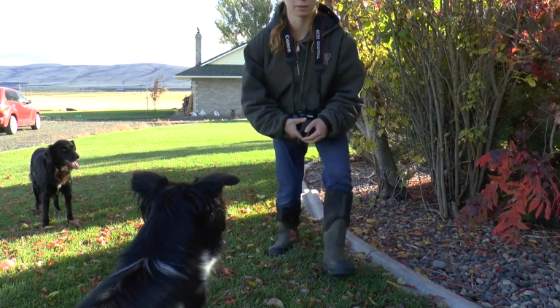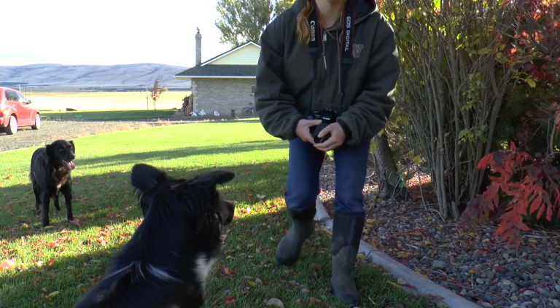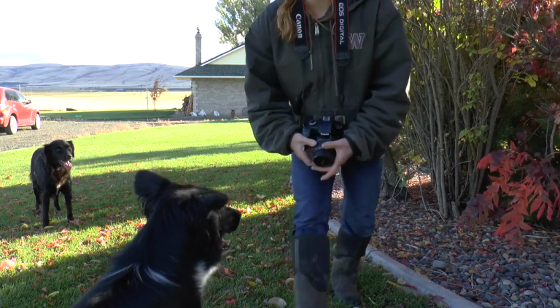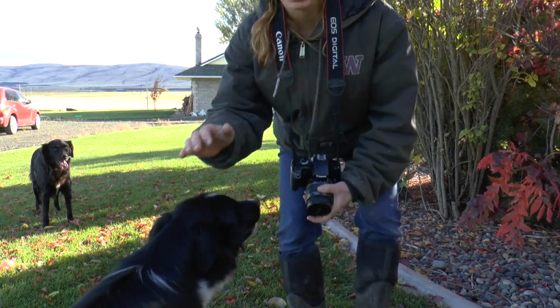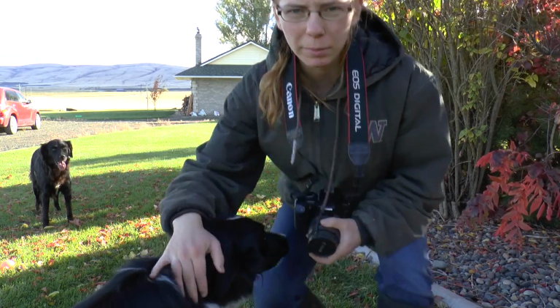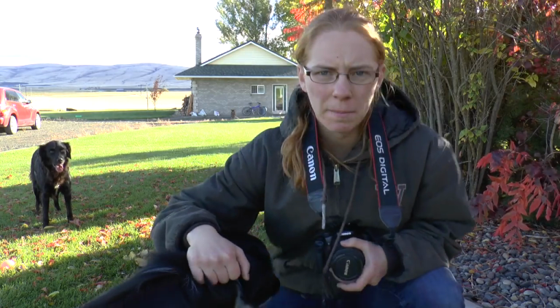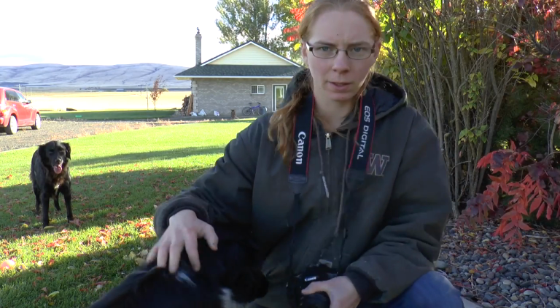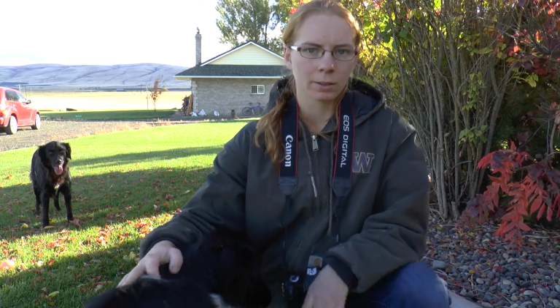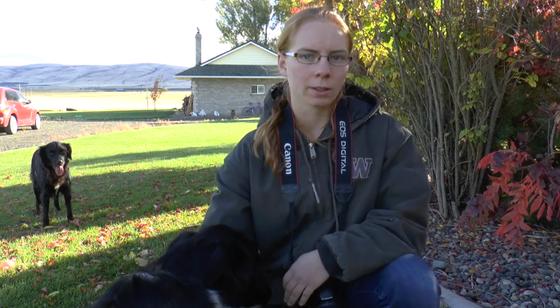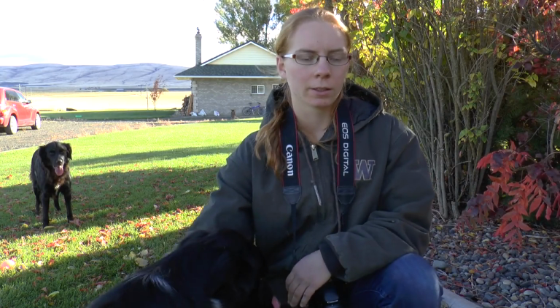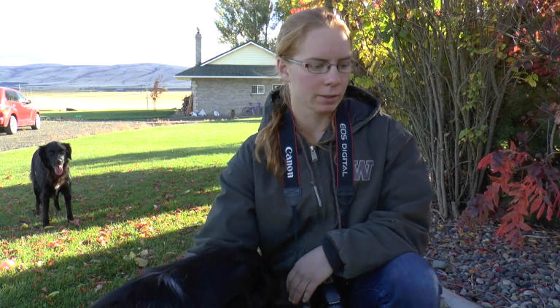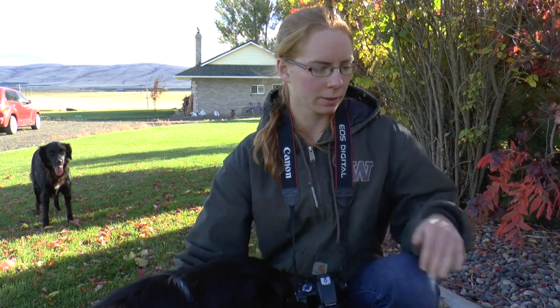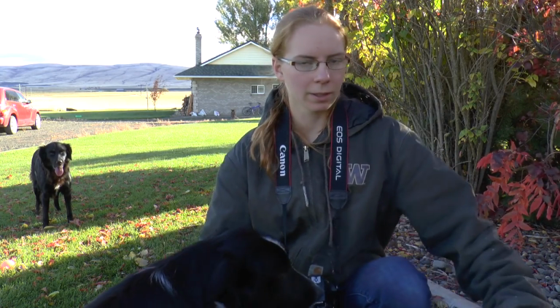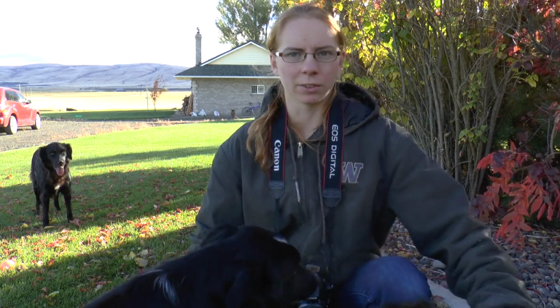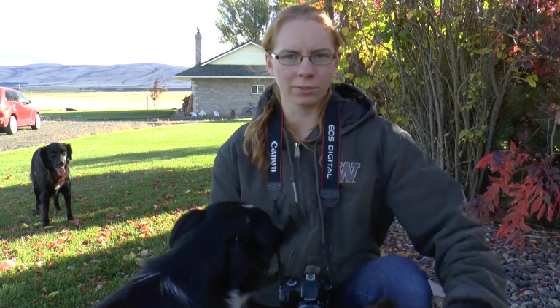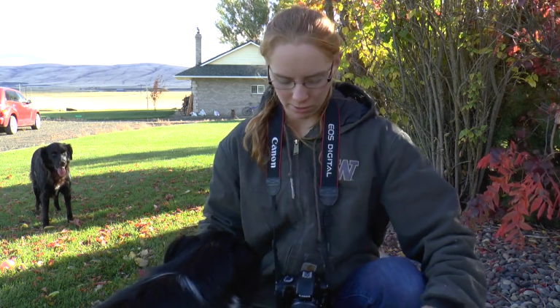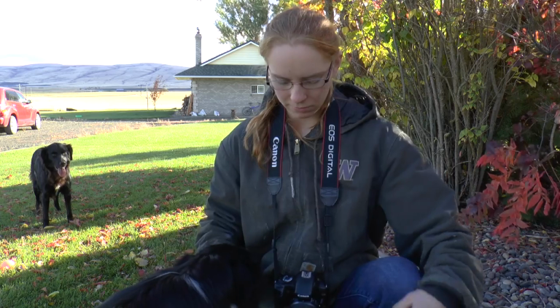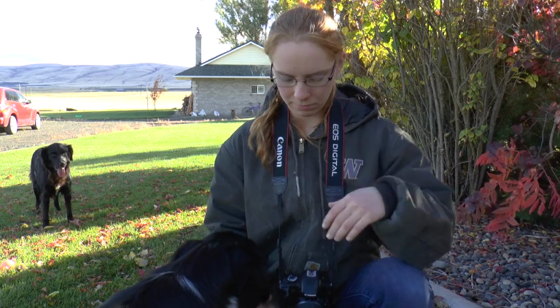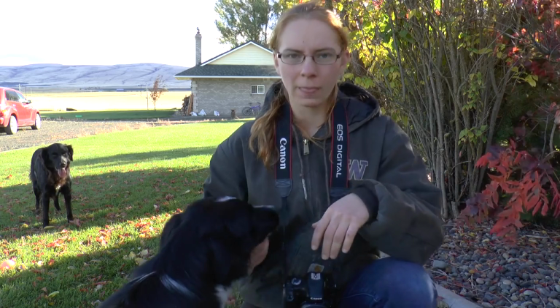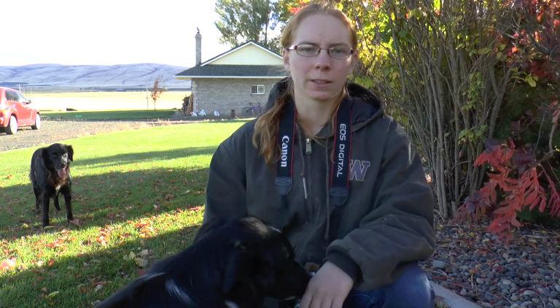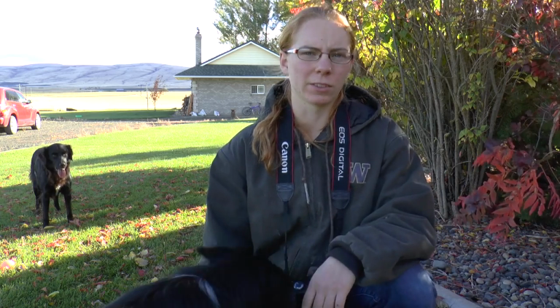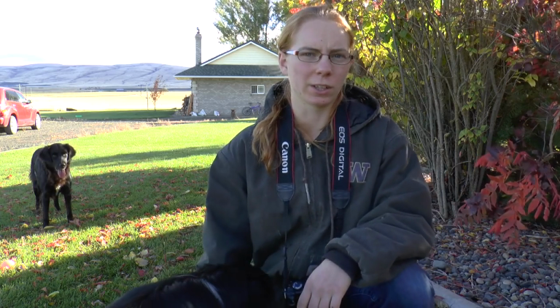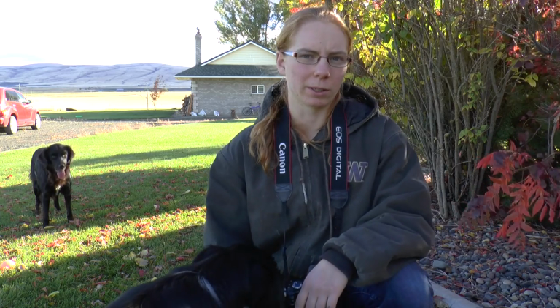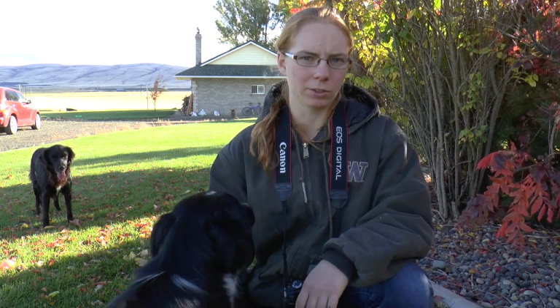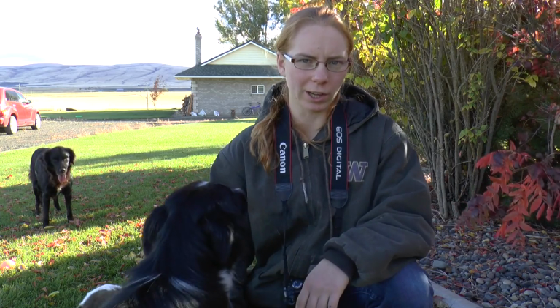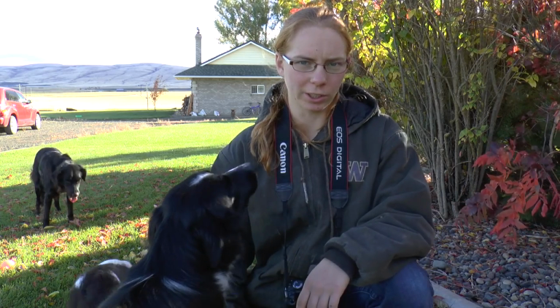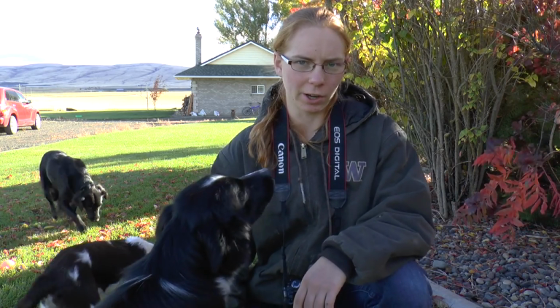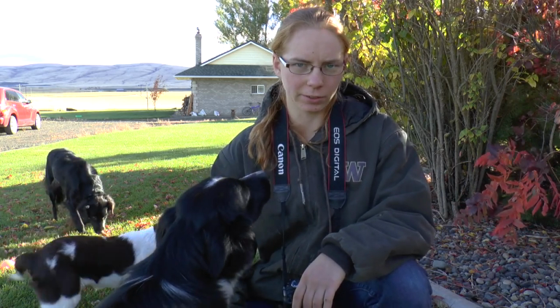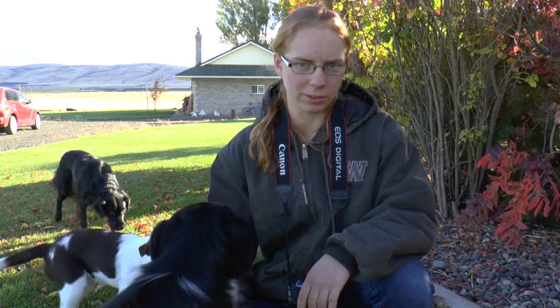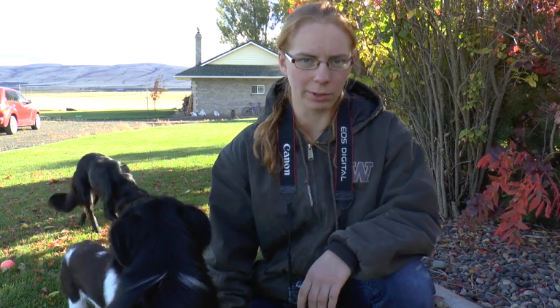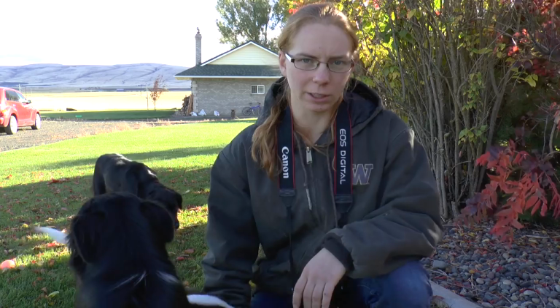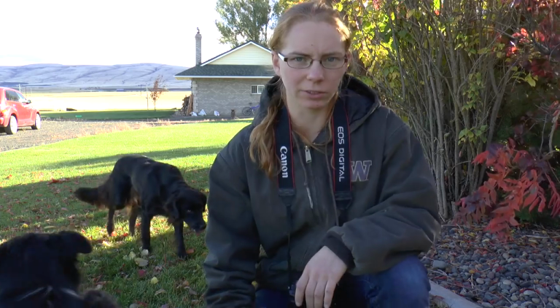I'm going to have to go closer — you can't hear me. So for this video, I'm going to show you how to train your dogs to sit still while you're taking a picture.